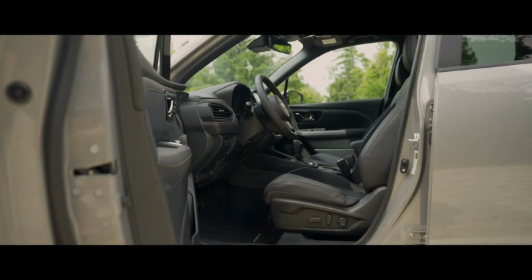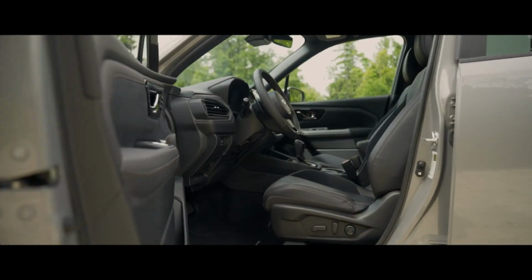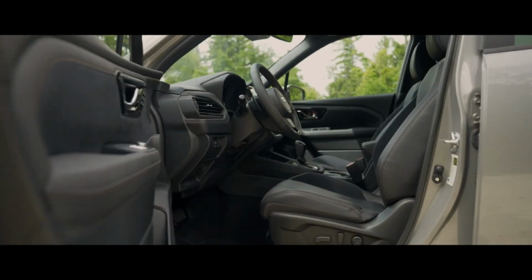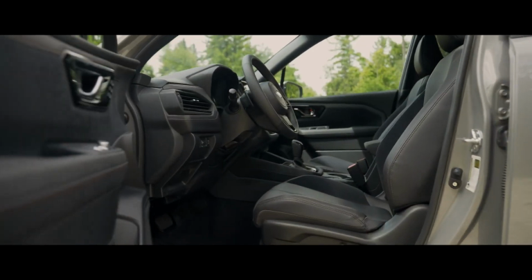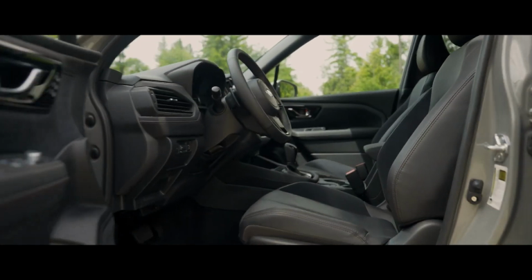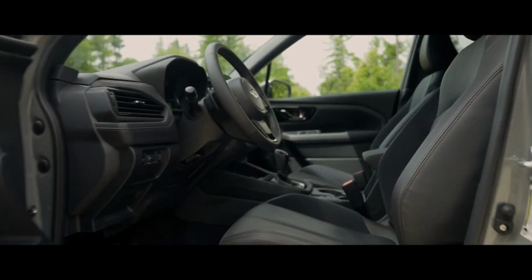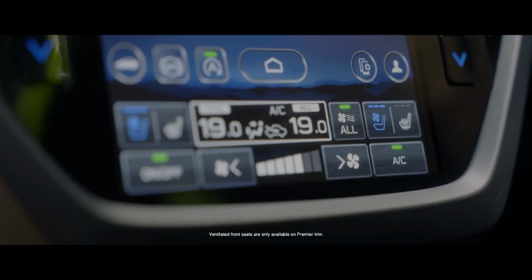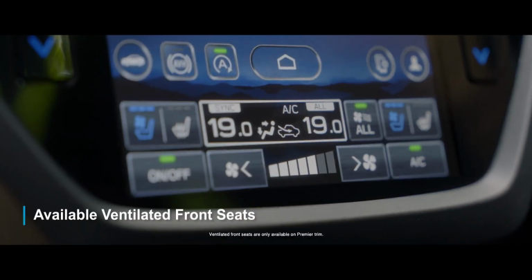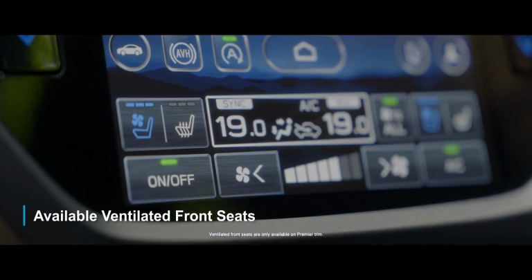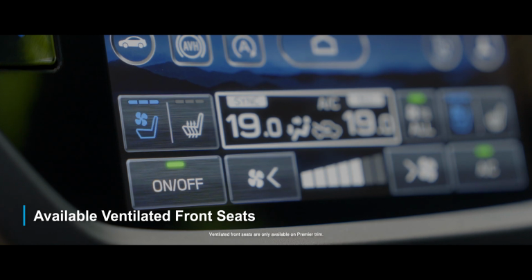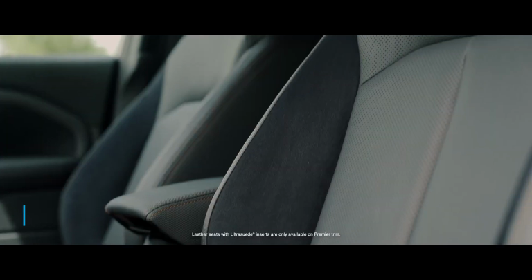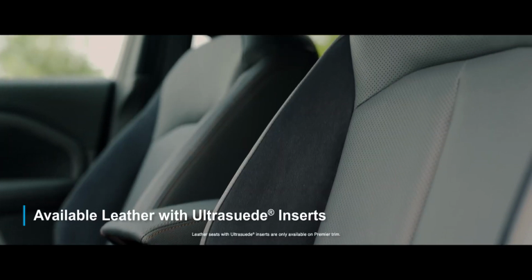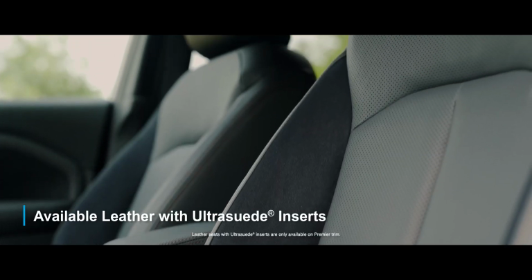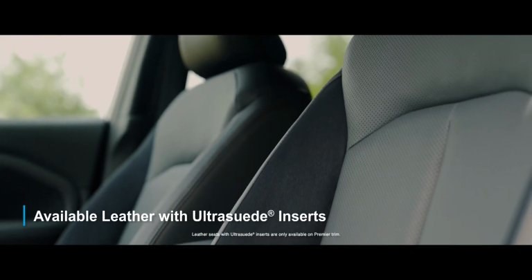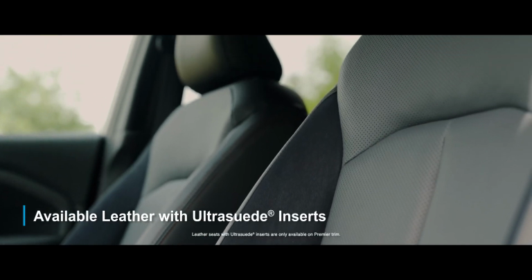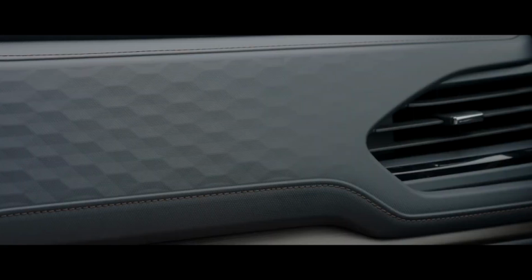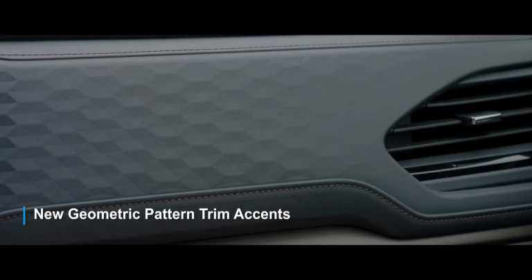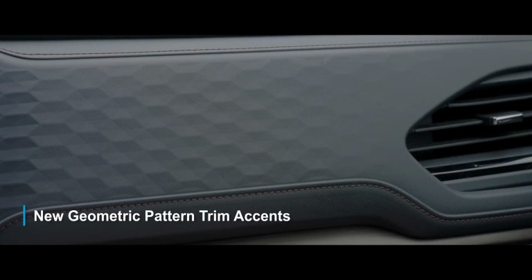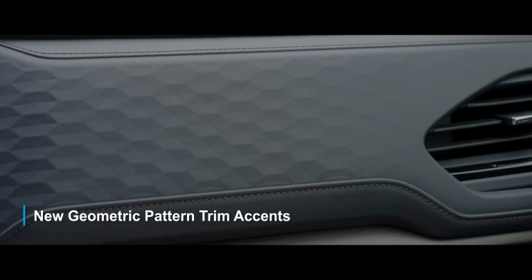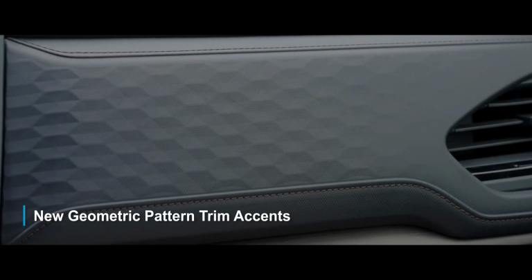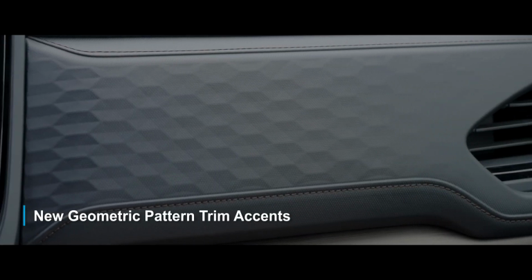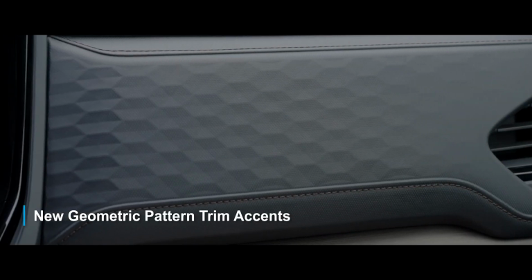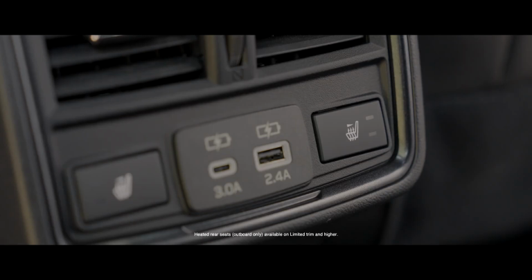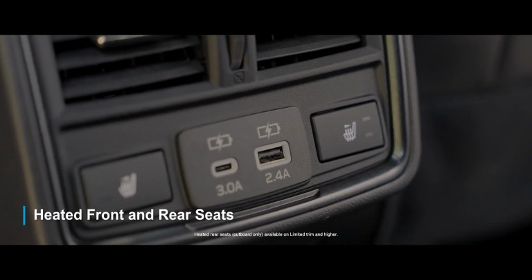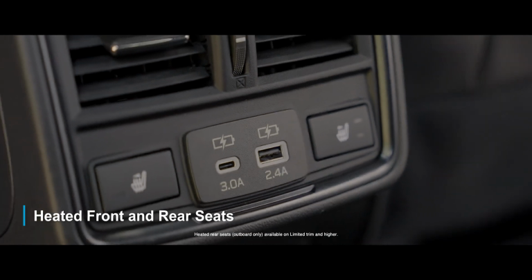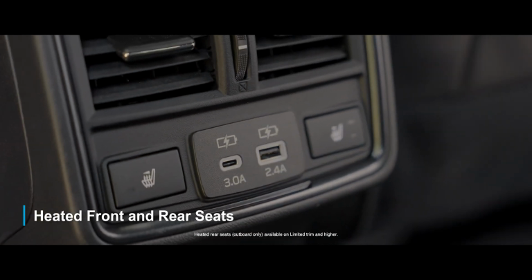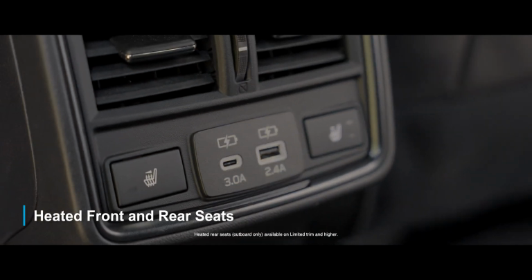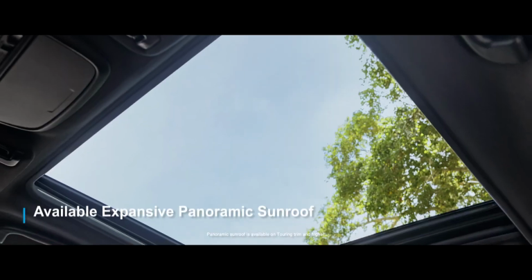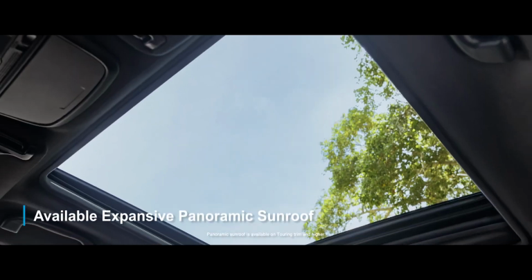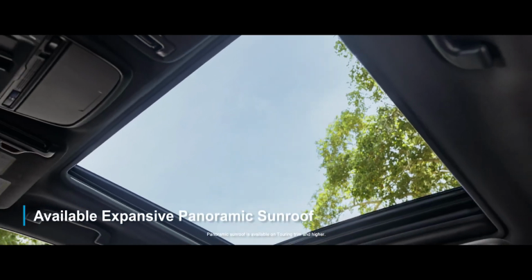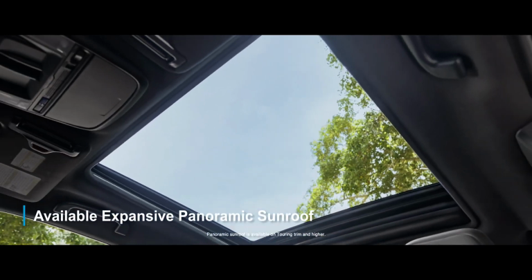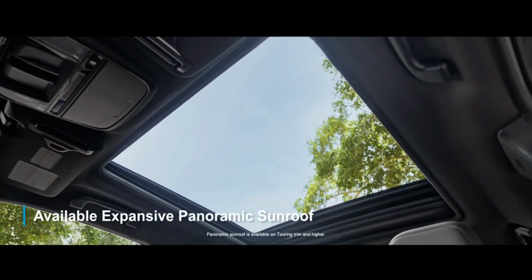More refined and comfortable than ever before, with ventilated front seats with leather and ultra-suede inserts, new geometric trim accents on the dash, heated front and rear seats, and an expansive panoramic sunroof.